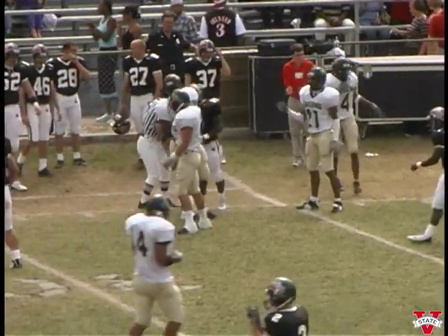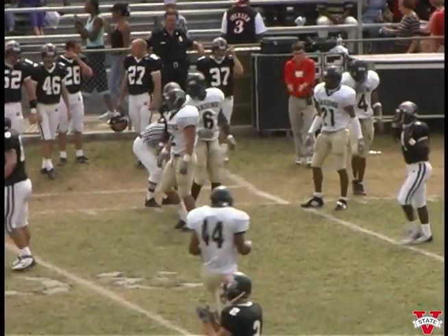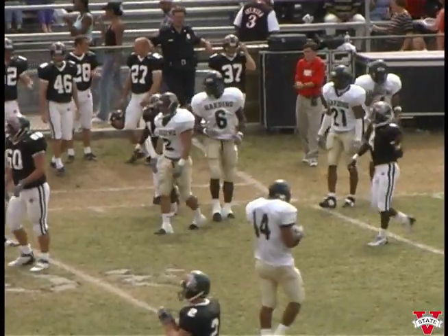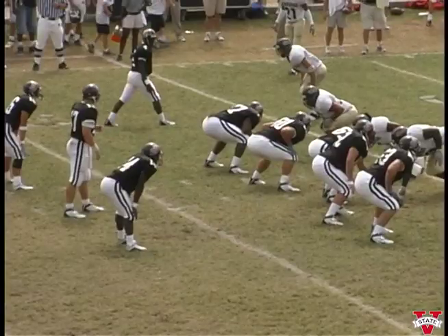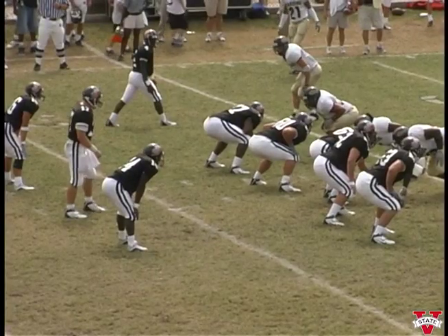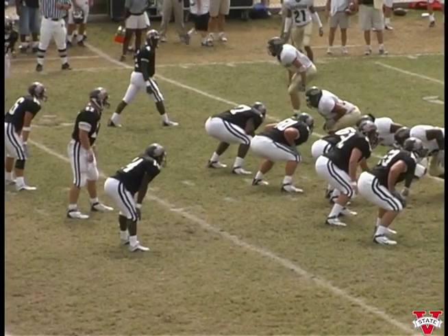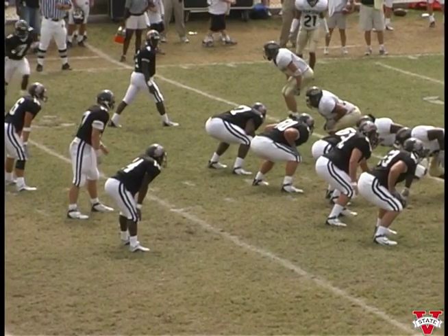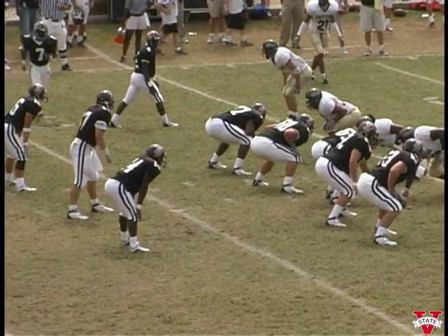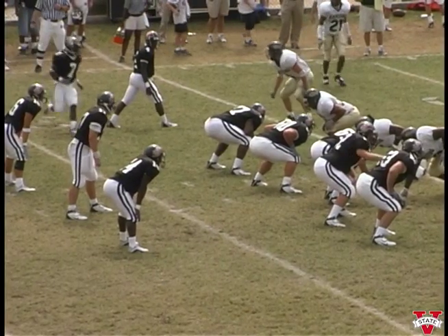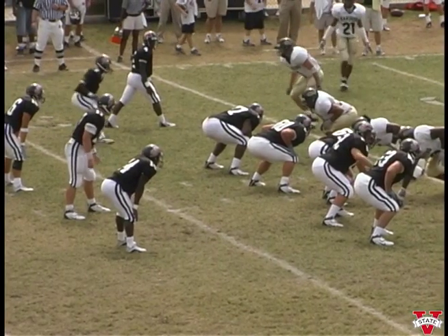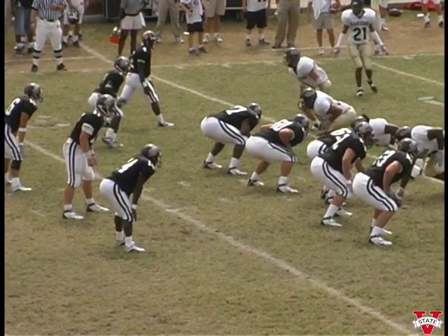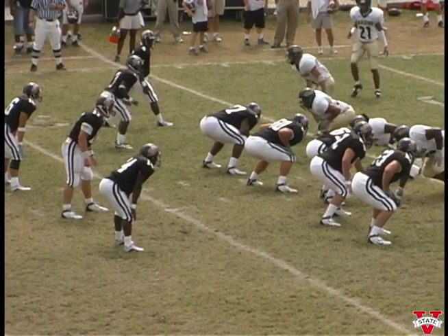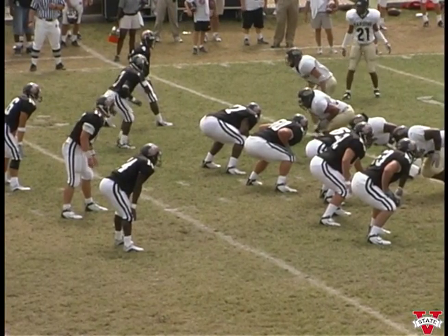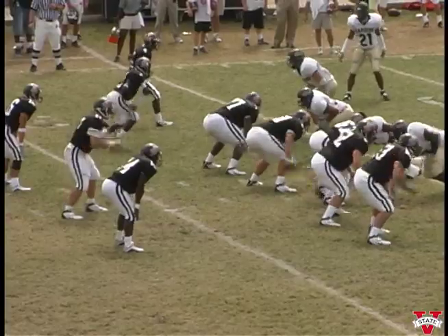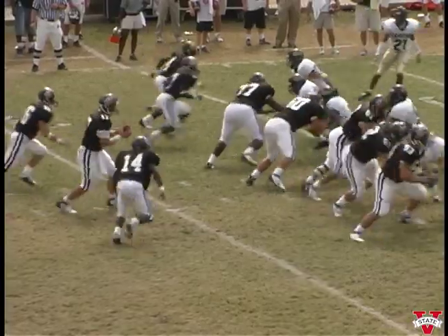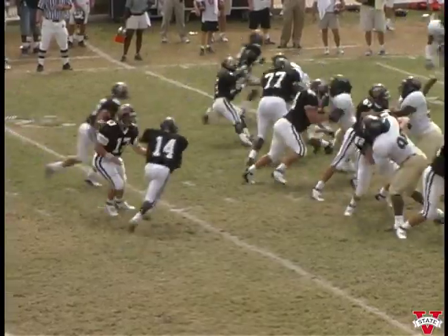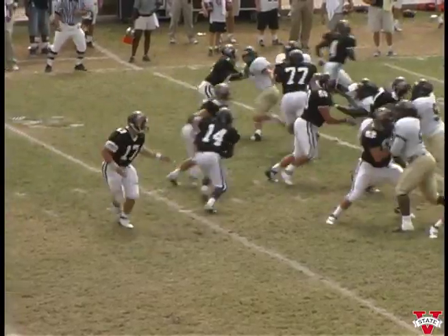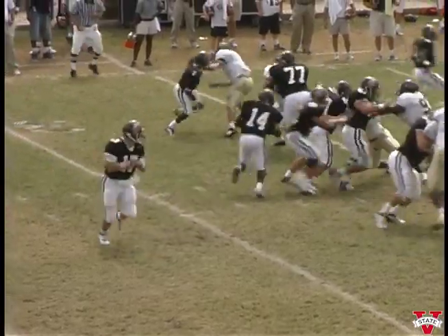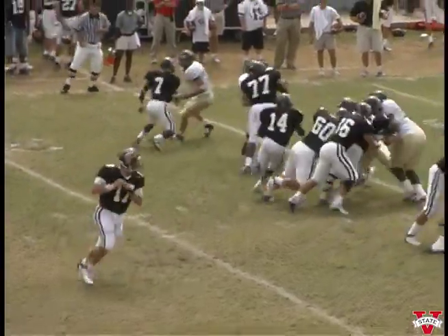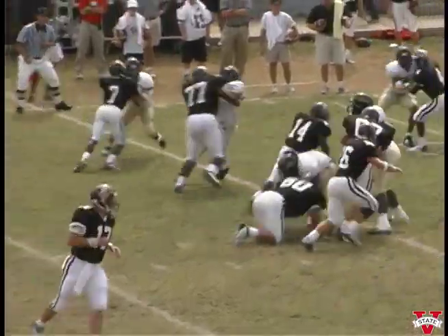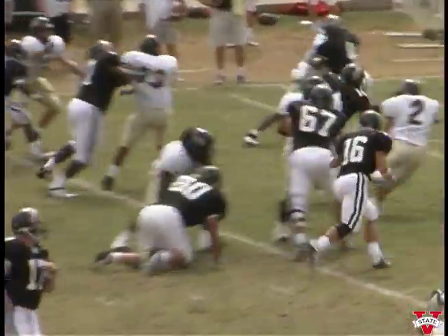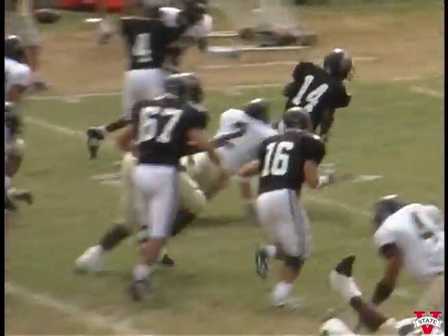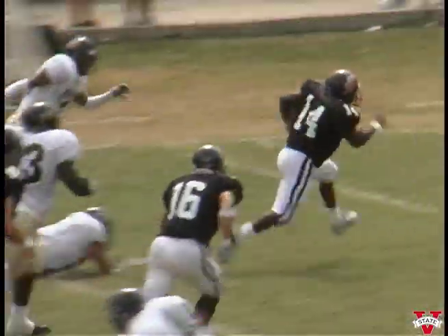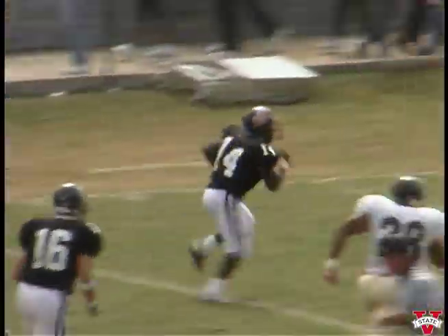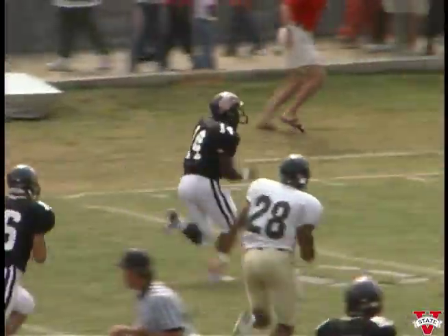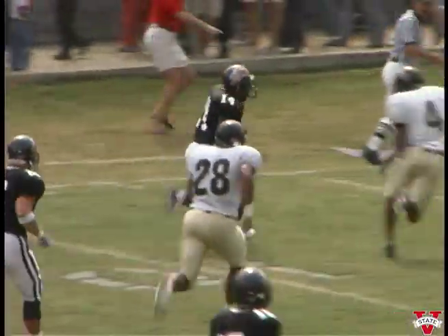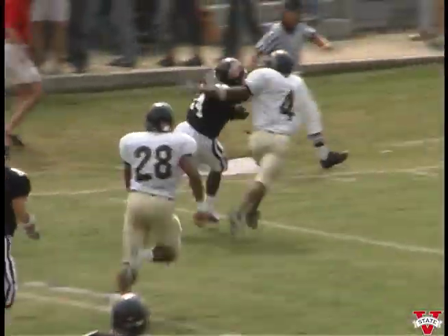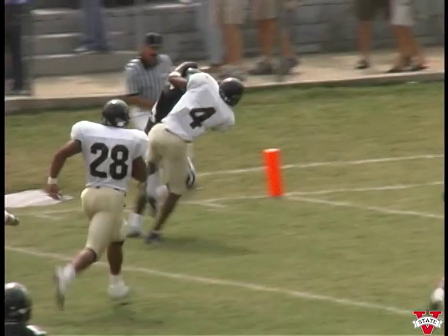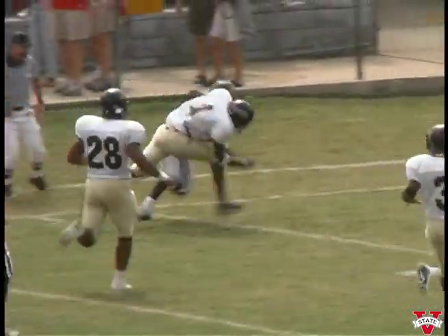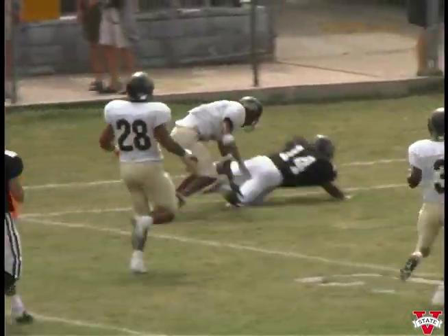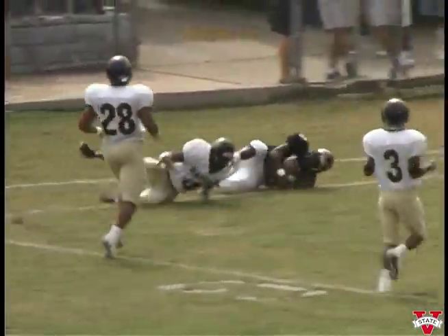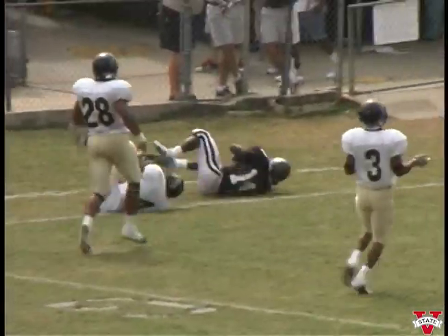At the twenty-seven-yard line. Lofton on the right side, two running backs. Bonner gives it to Aaron, coming to the left side — twenty-five, twenty, fifteen, ten, five. Touchdown, Aaron Jenkins!